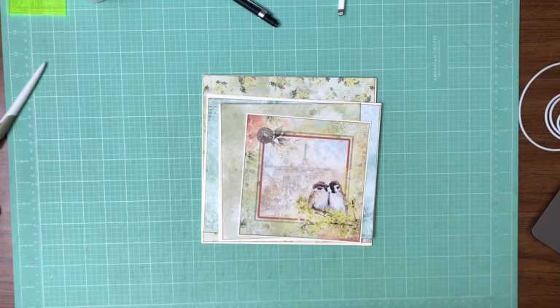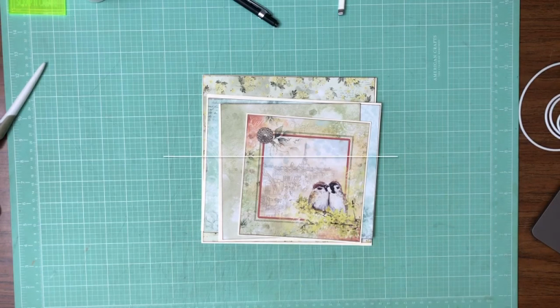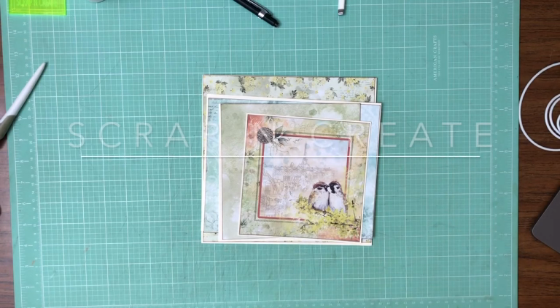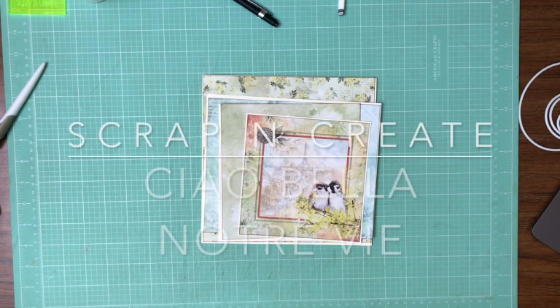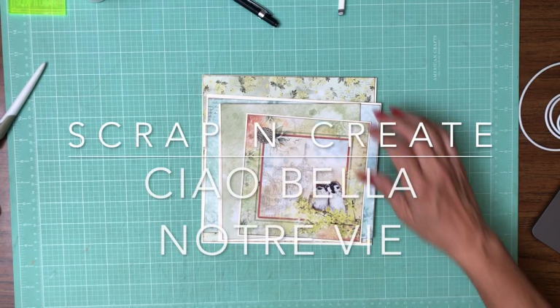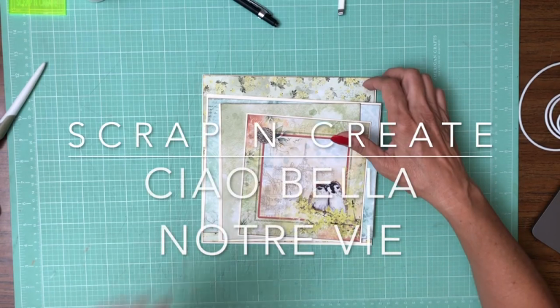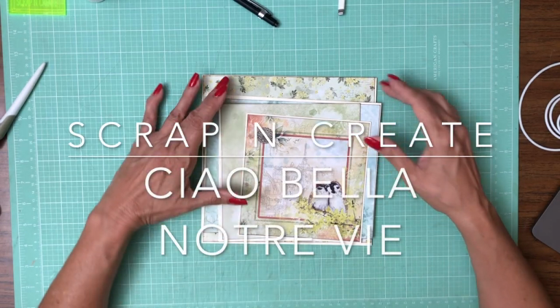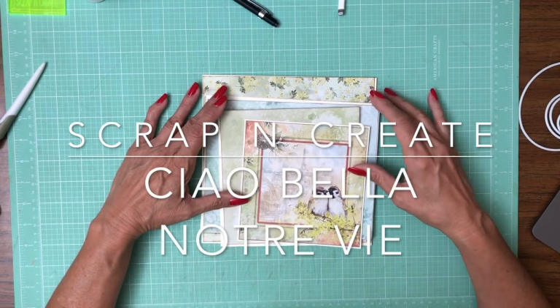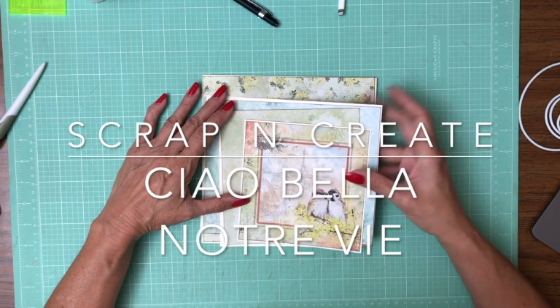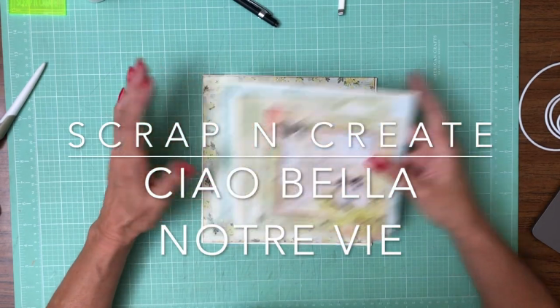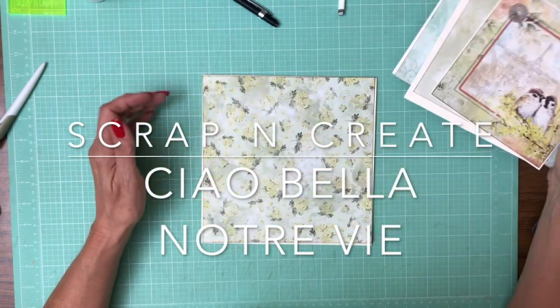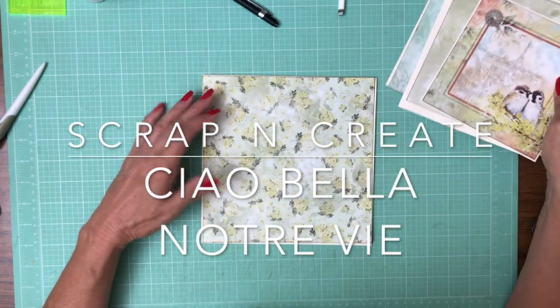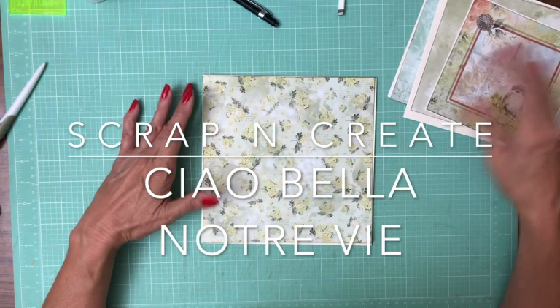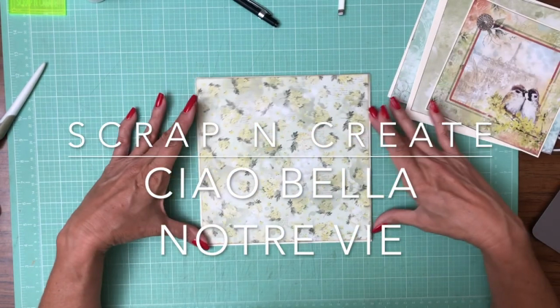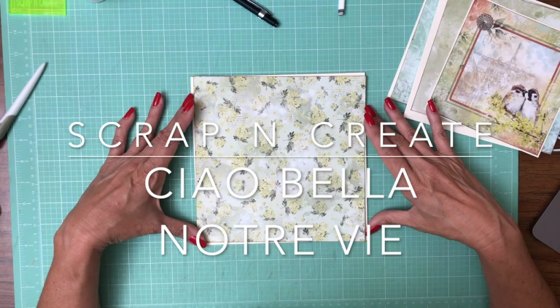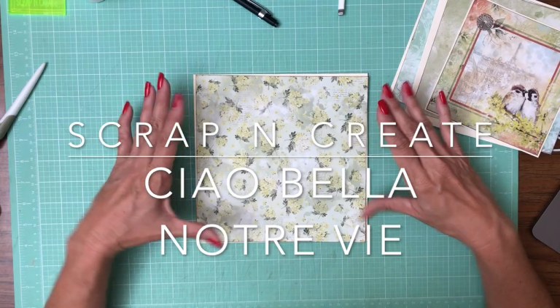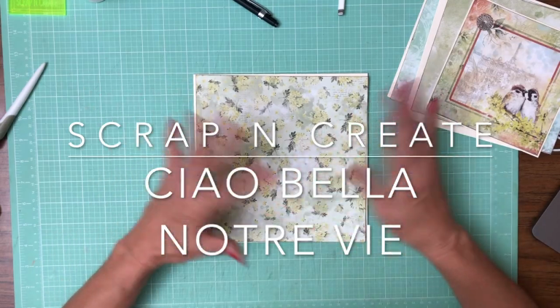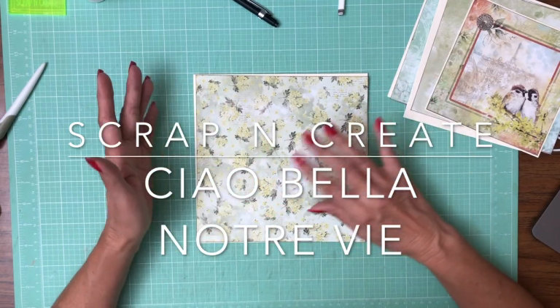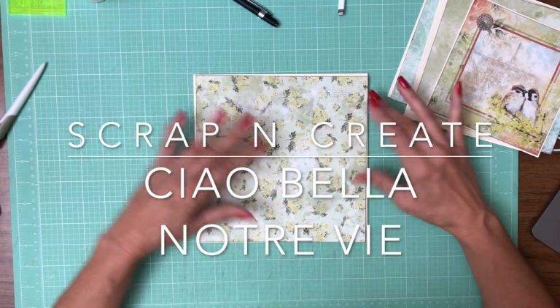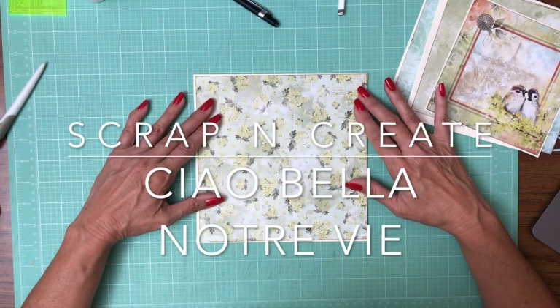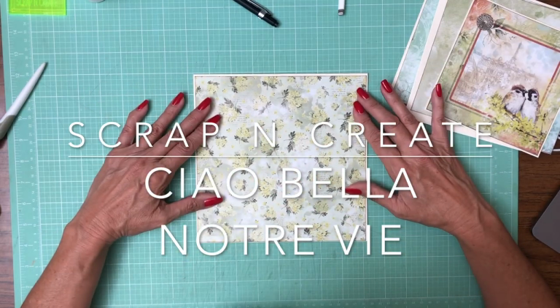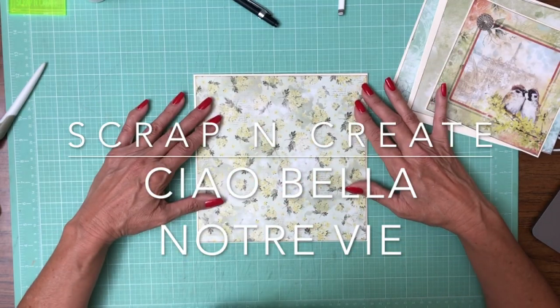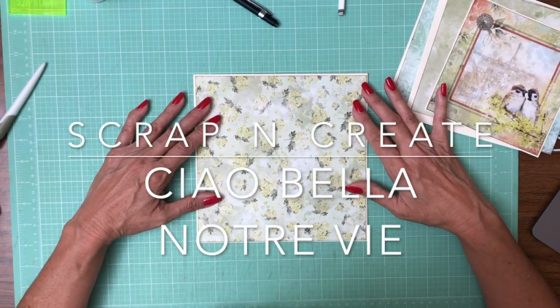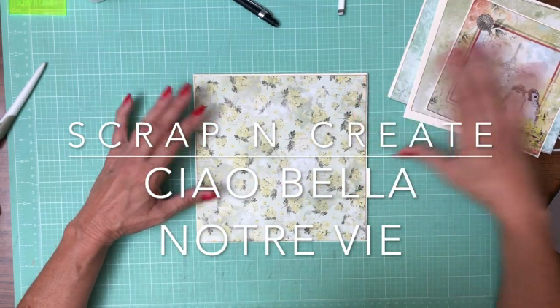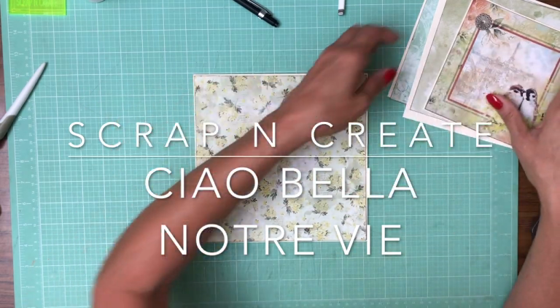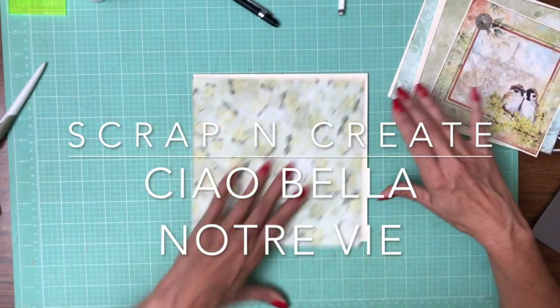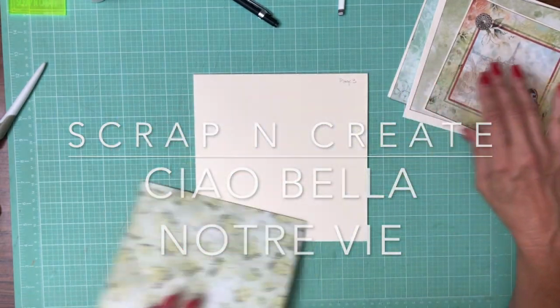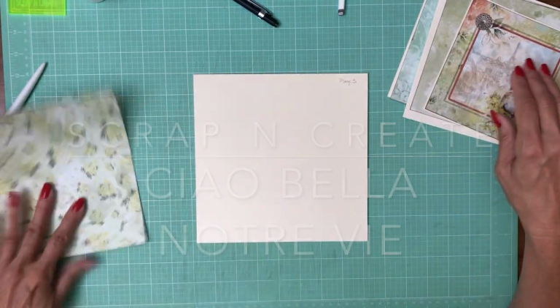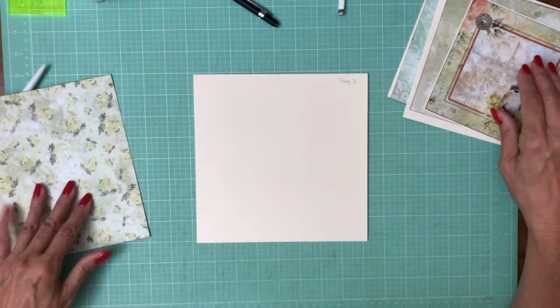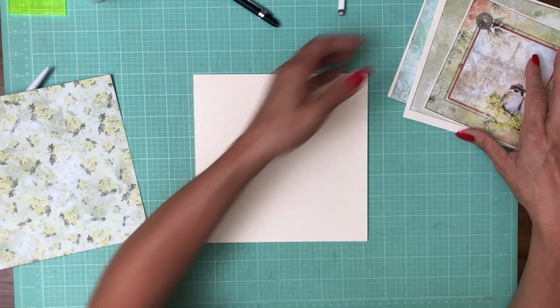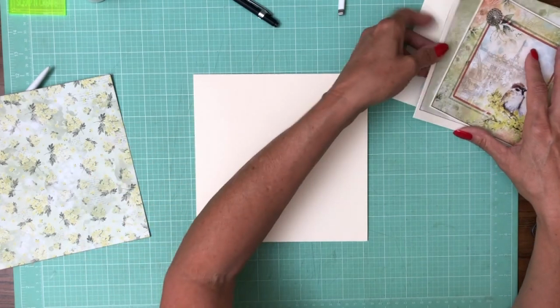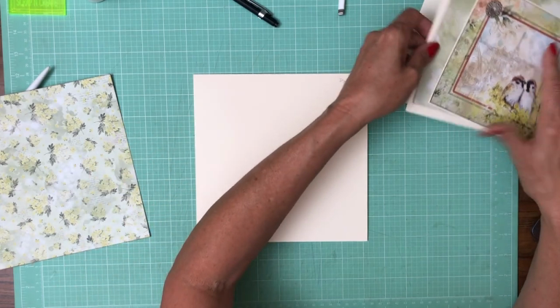Hey everyone, Daphne from Scrap and Create. We're working on page three. We've got a flip-flop flap and we're going to need to add that first.